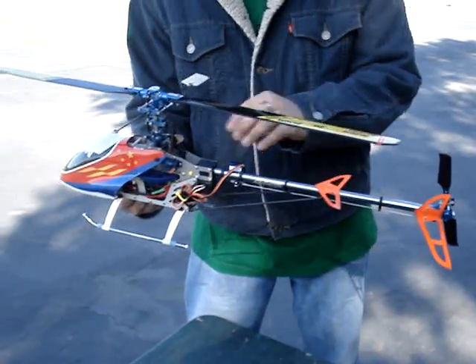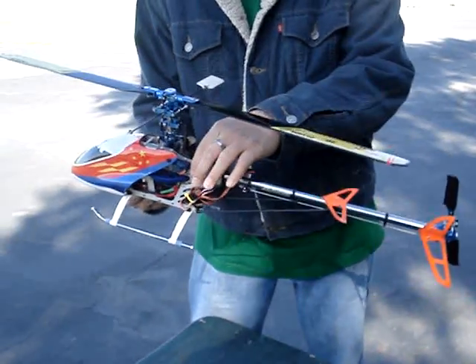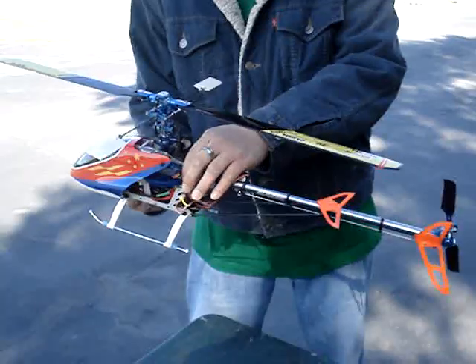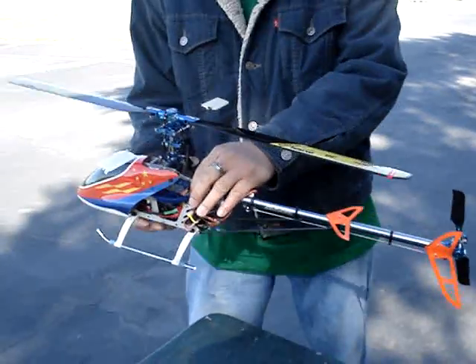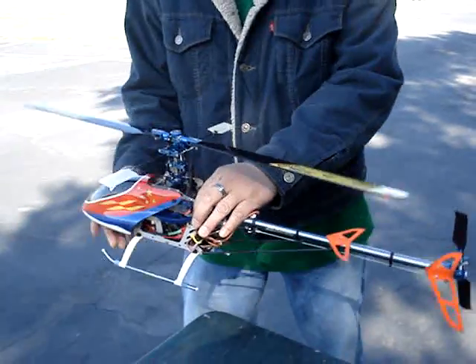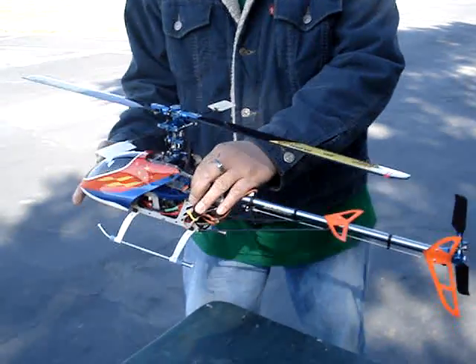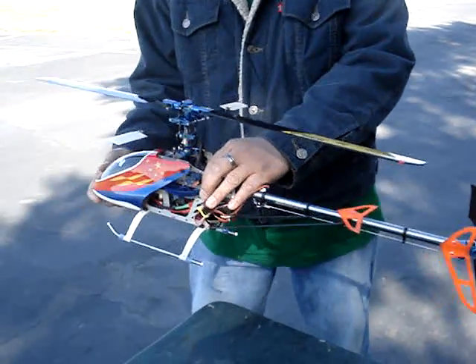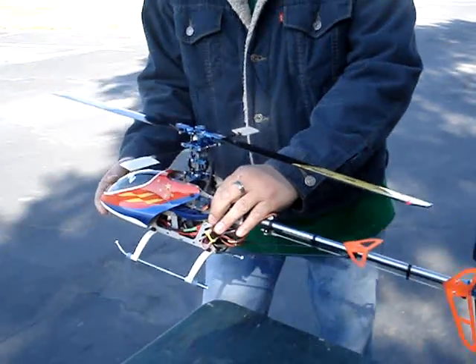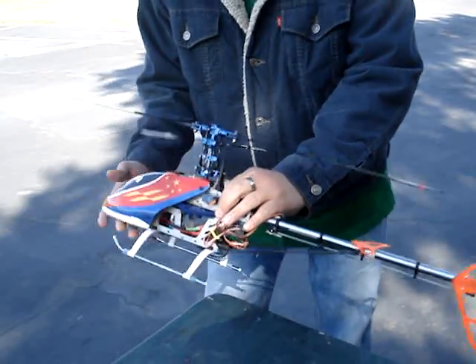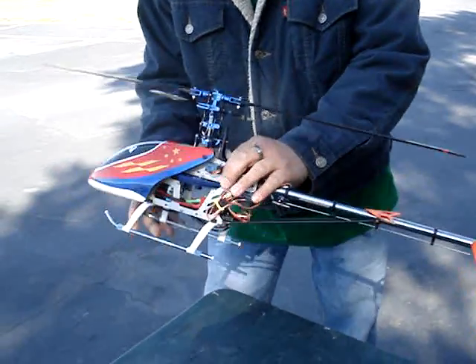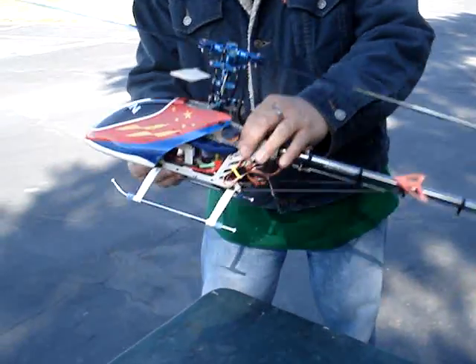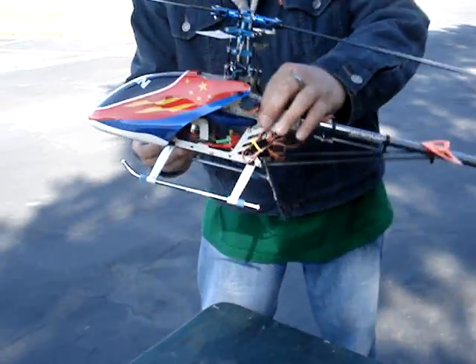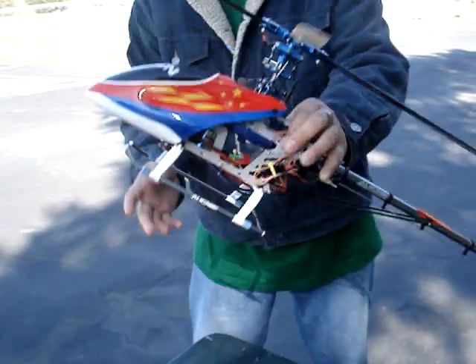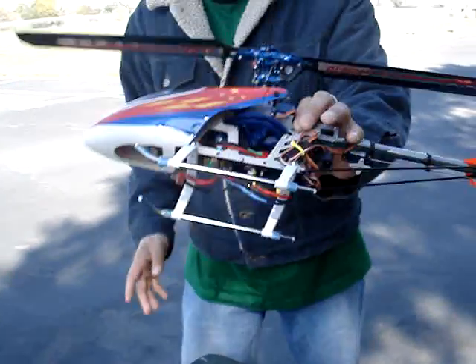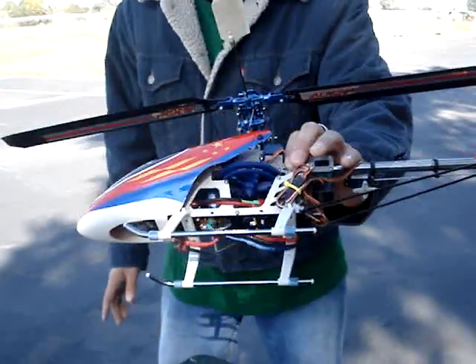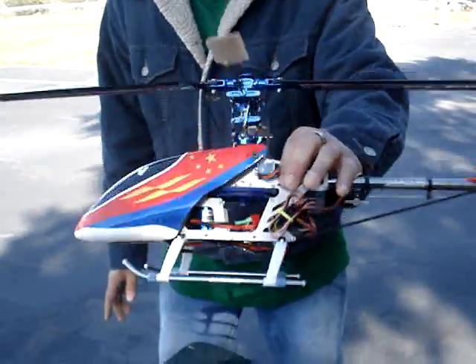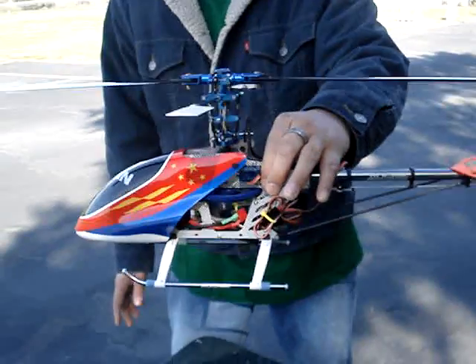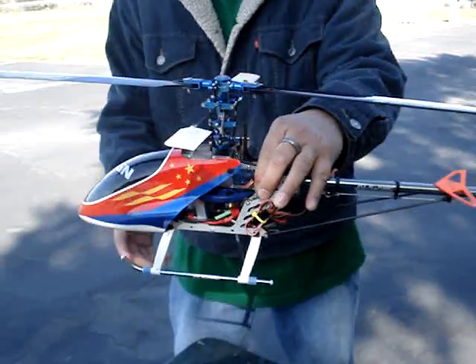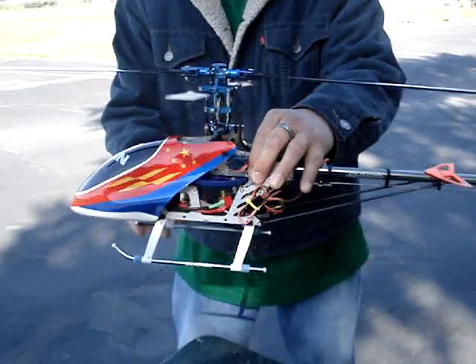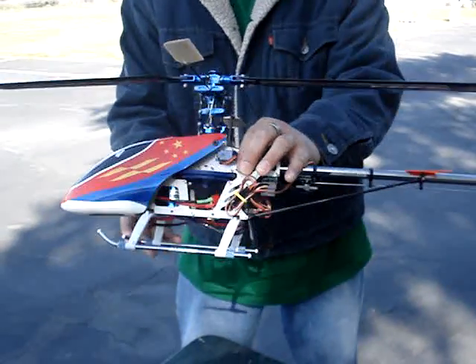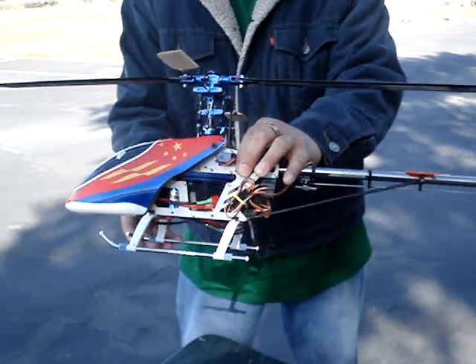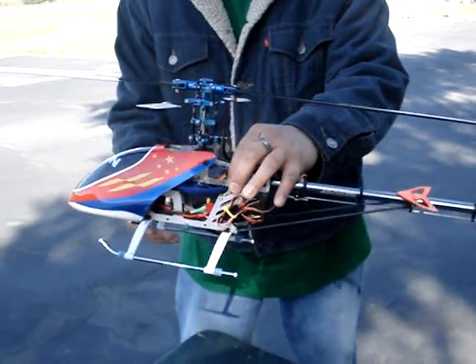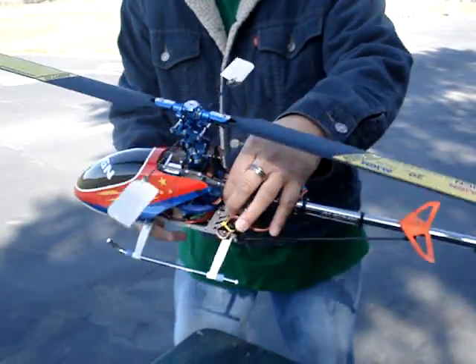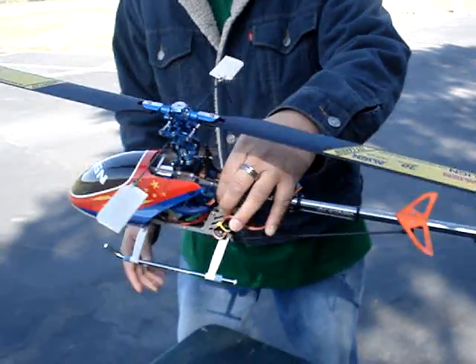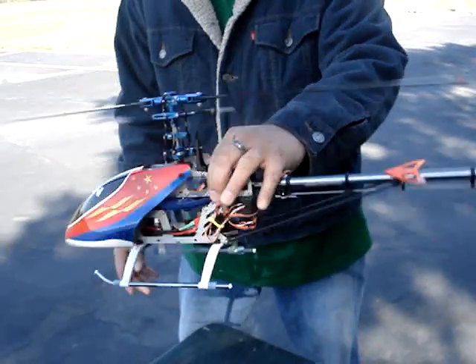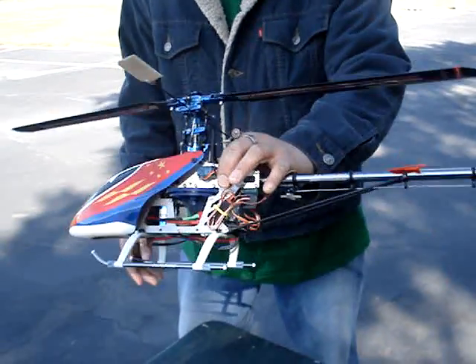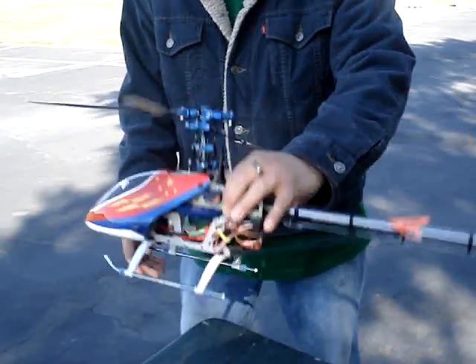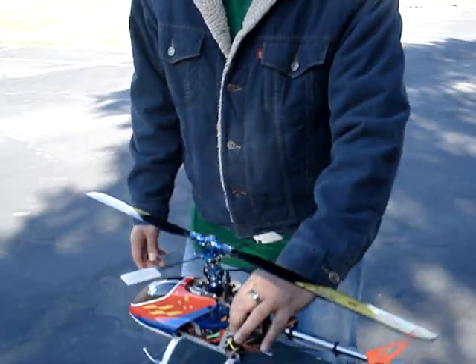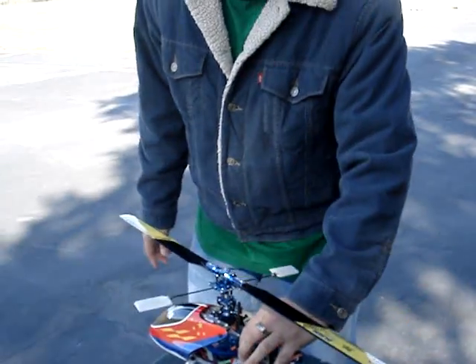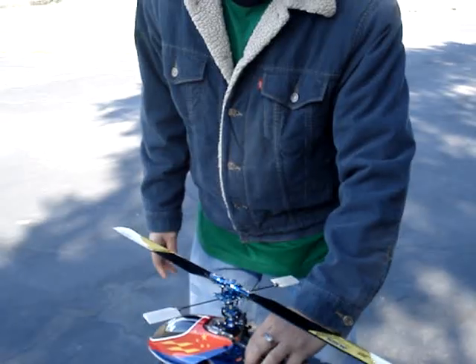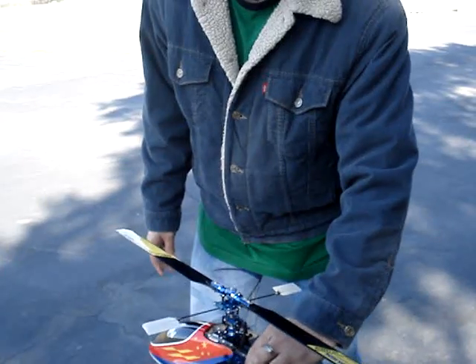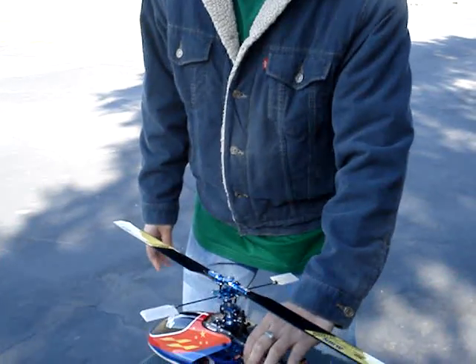I'm about to just test this. Hopefully you can see it like in a hole. Hopefully I won't crash it. This is part one.